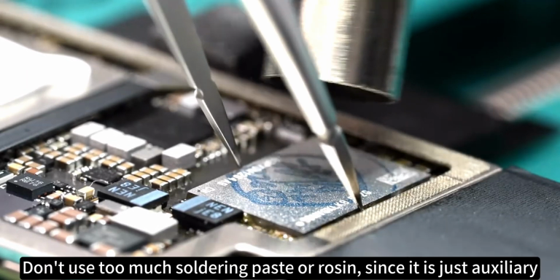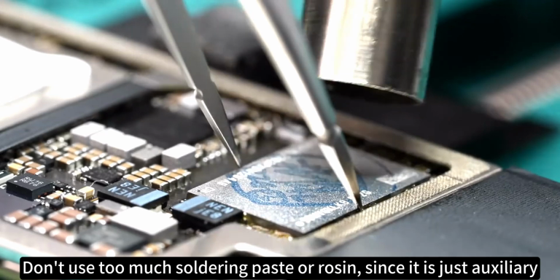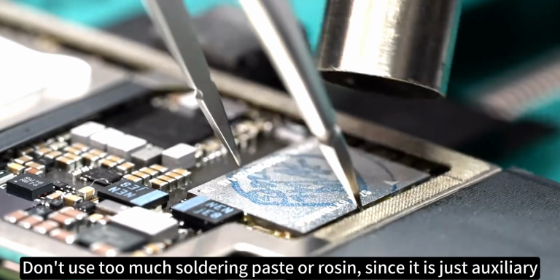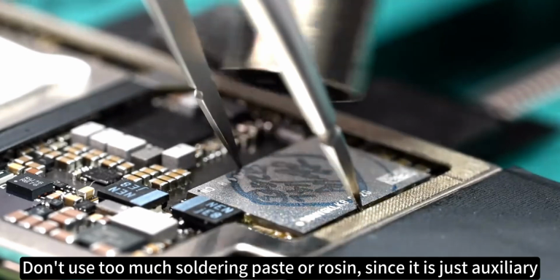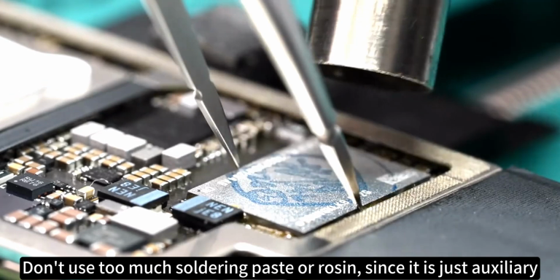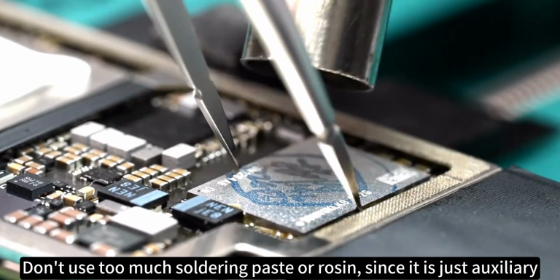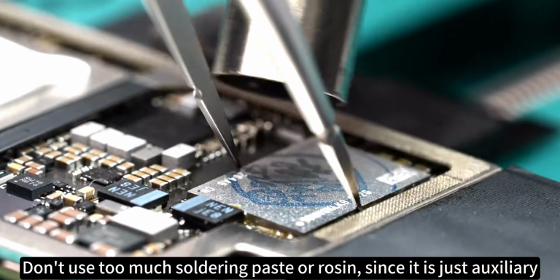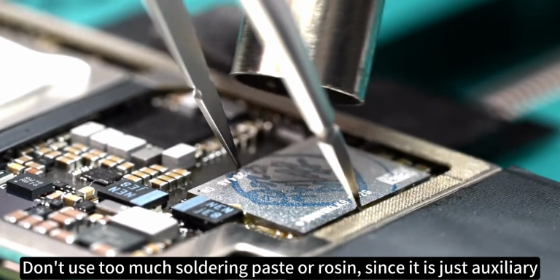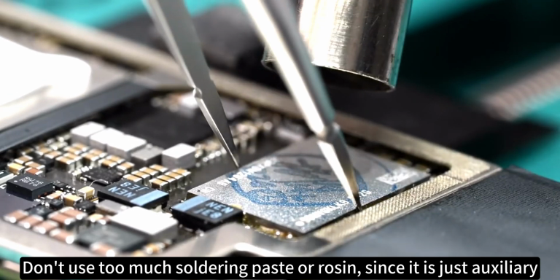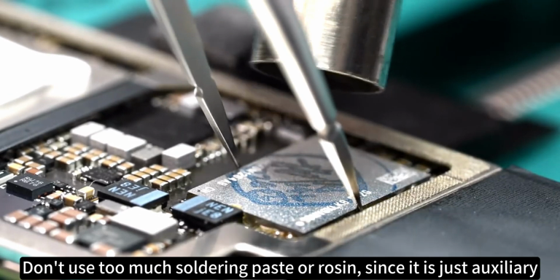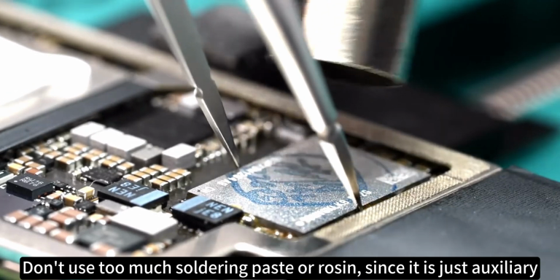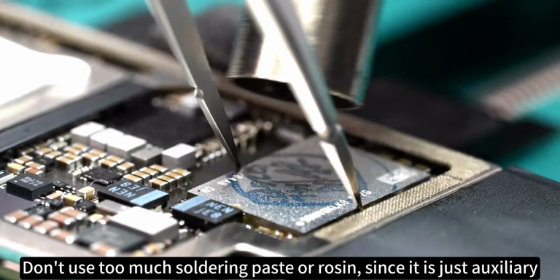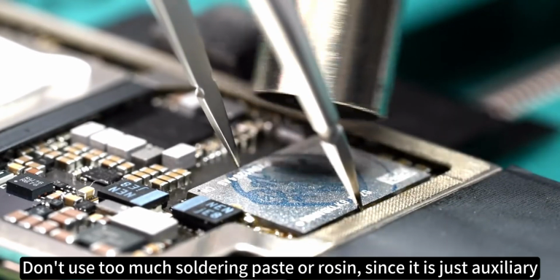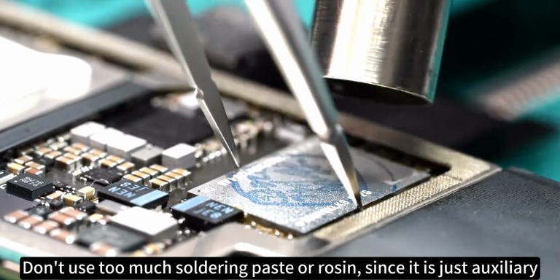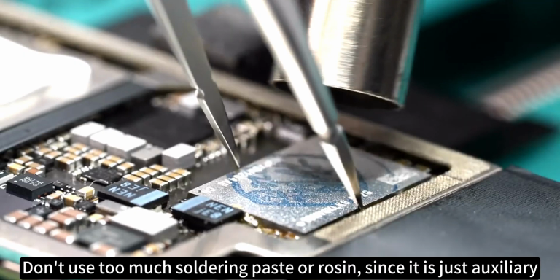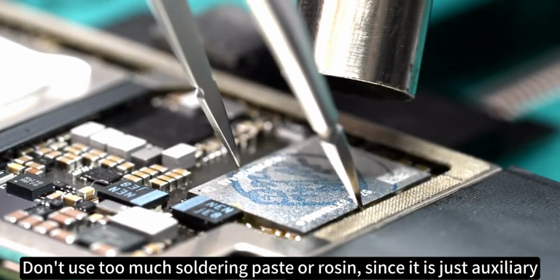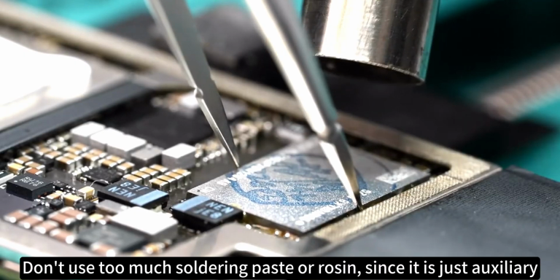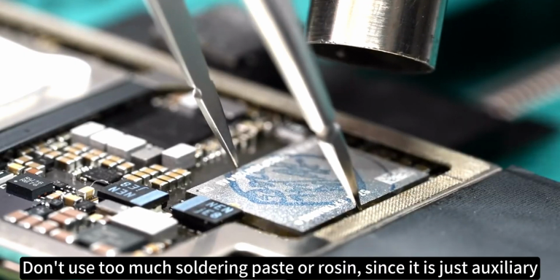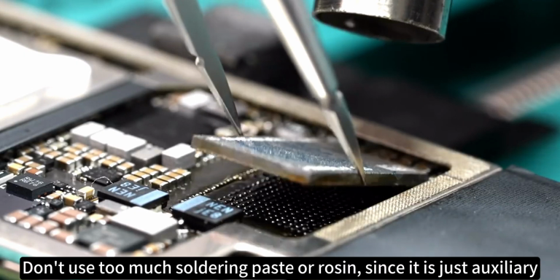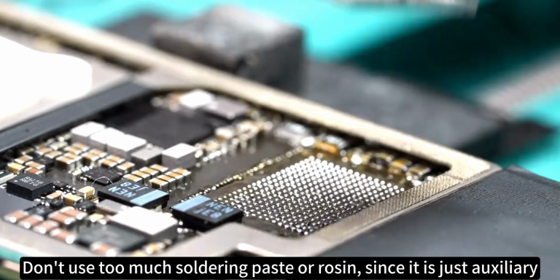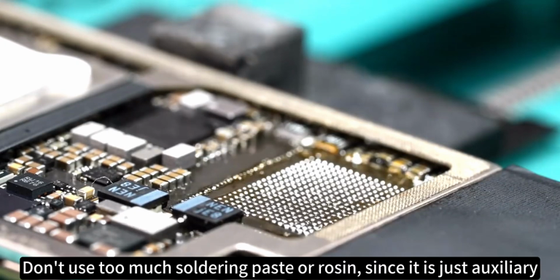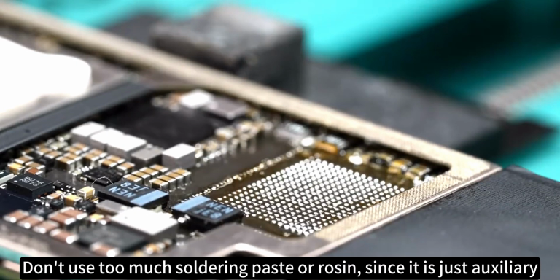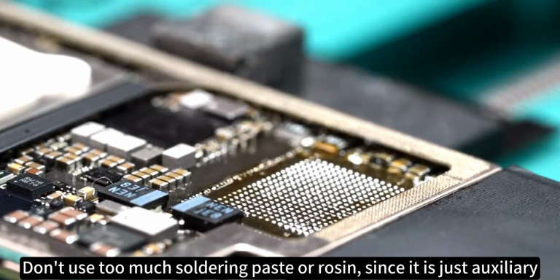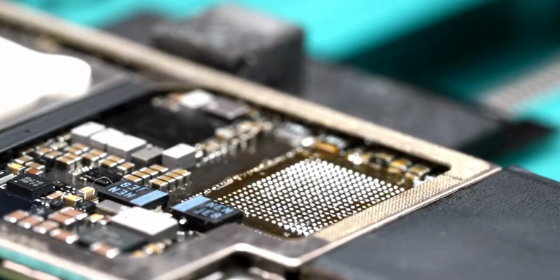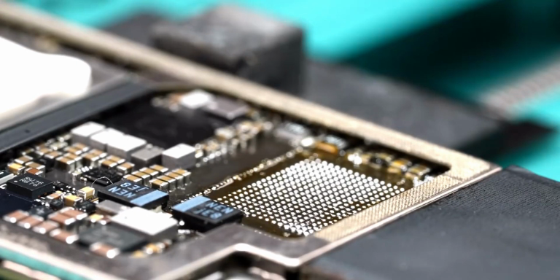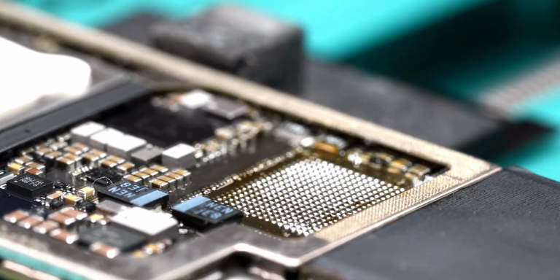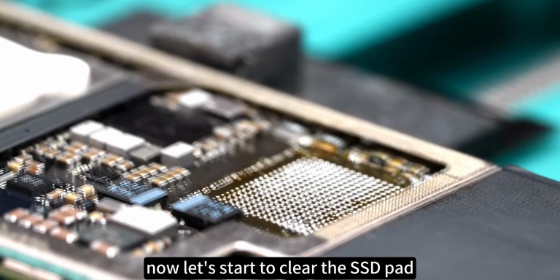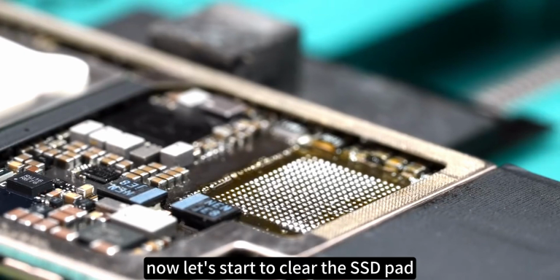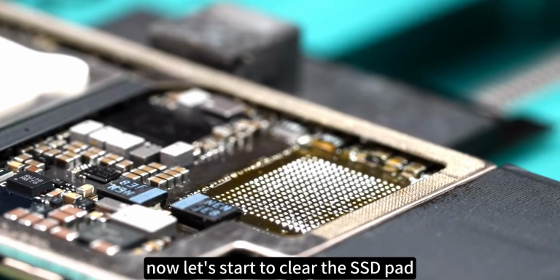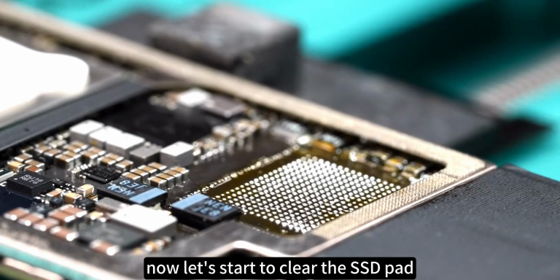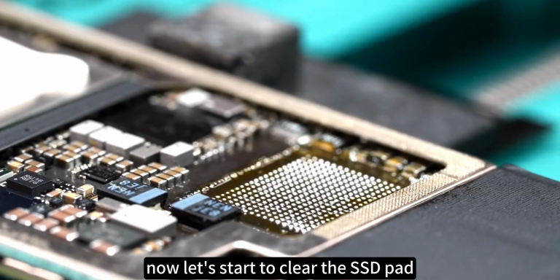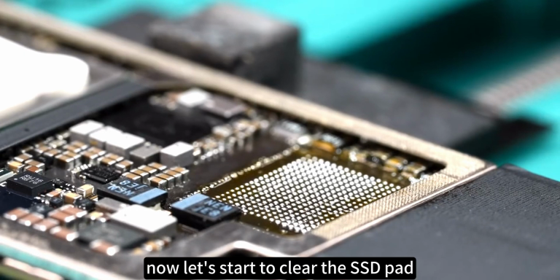Don't use too much soldering paste or rosin, since it is just auxiliary. Now let's start to clean the SSD pad.